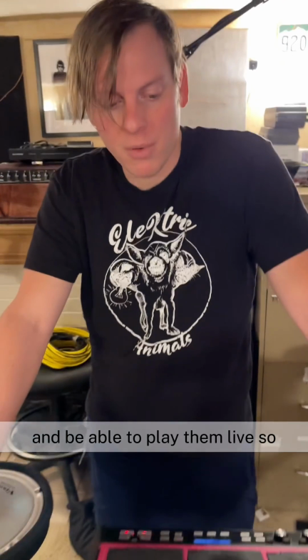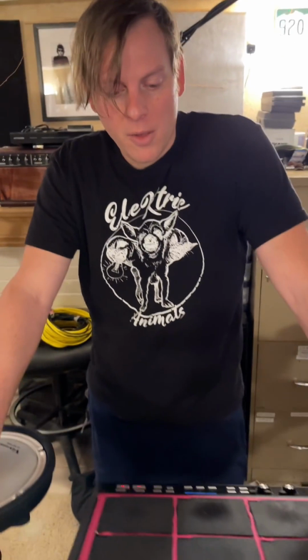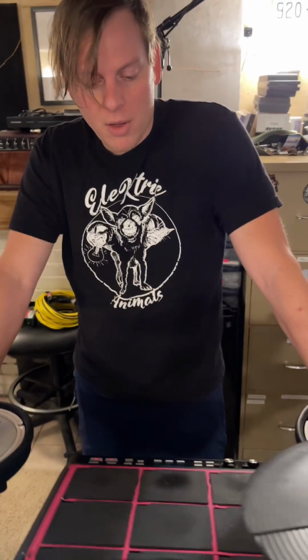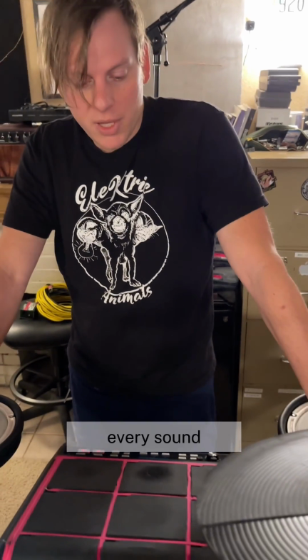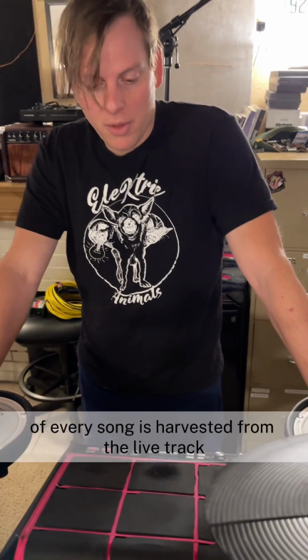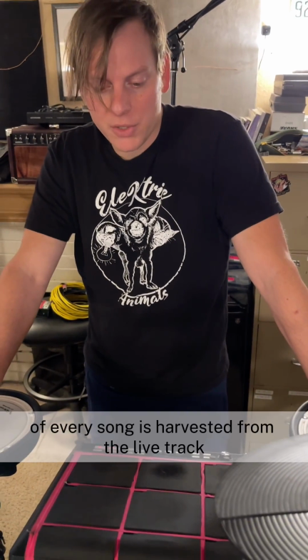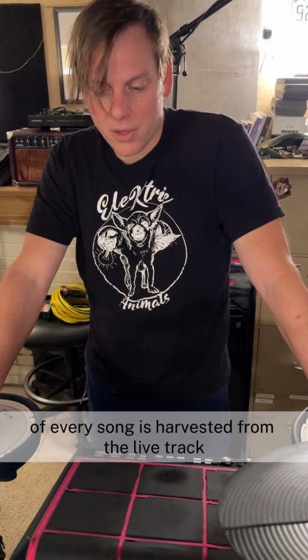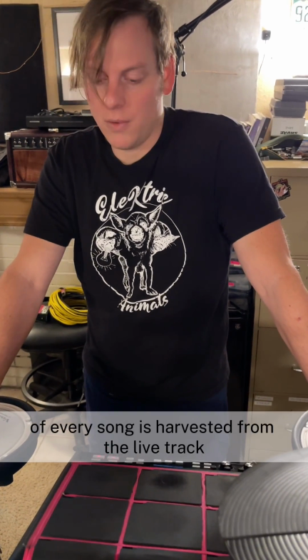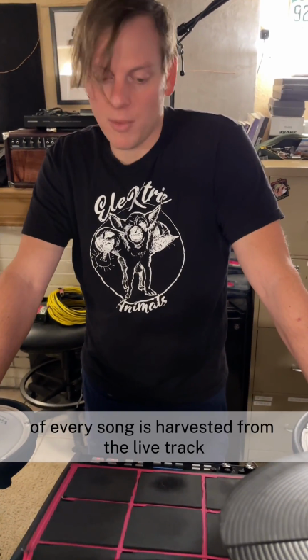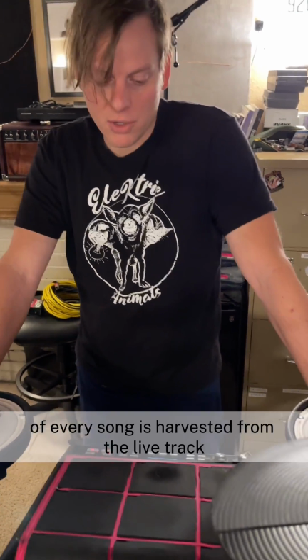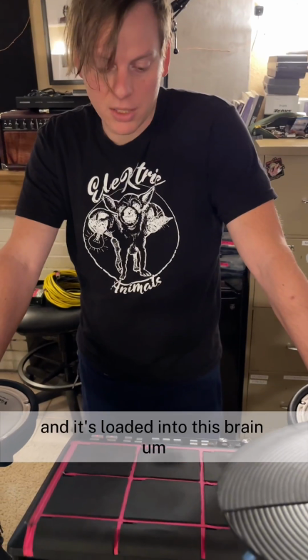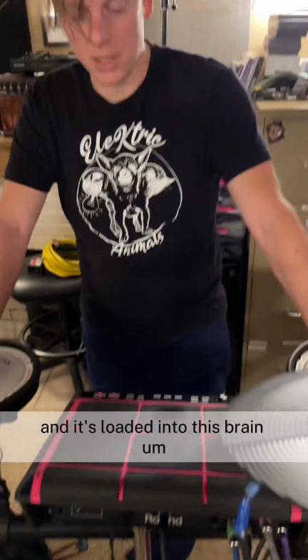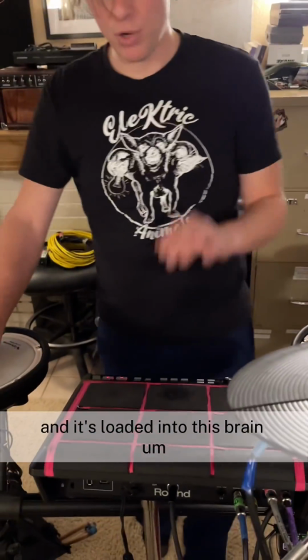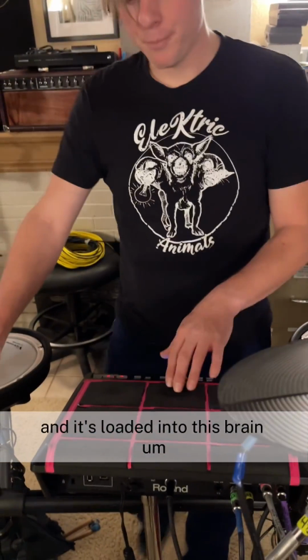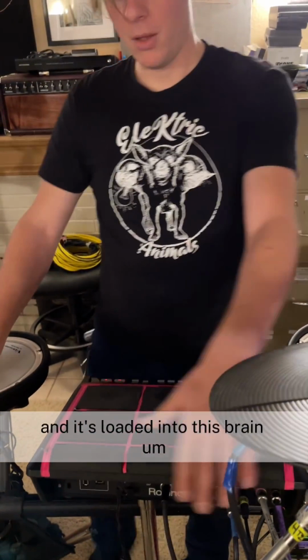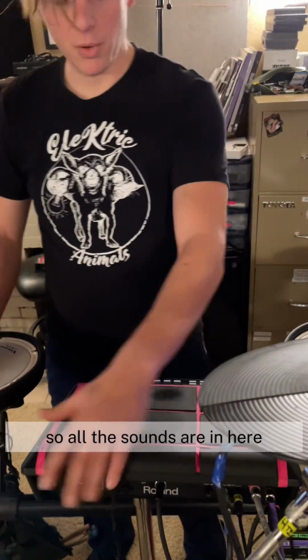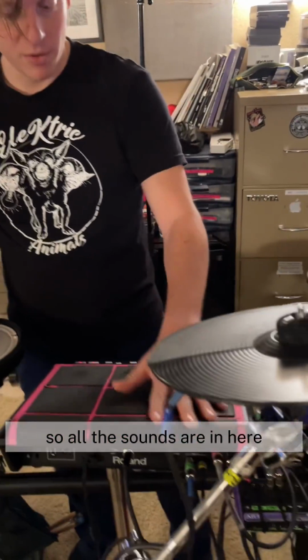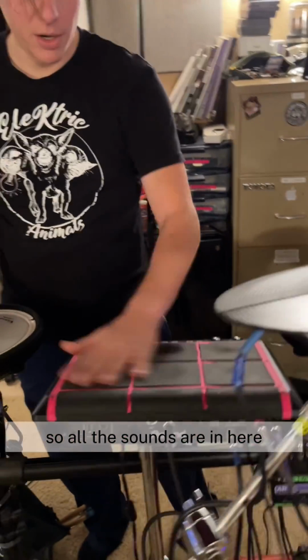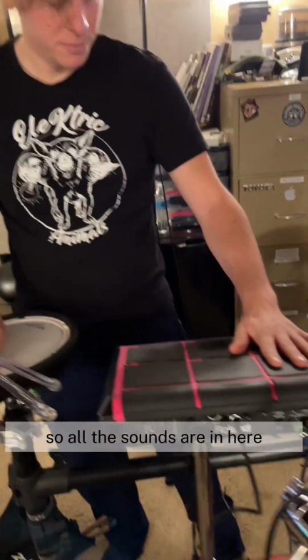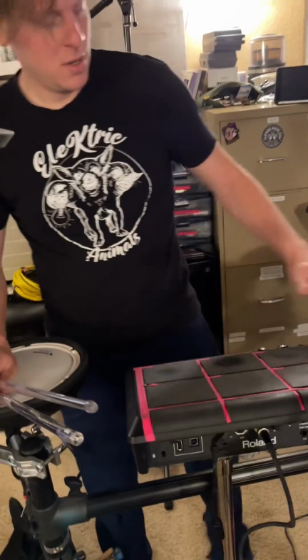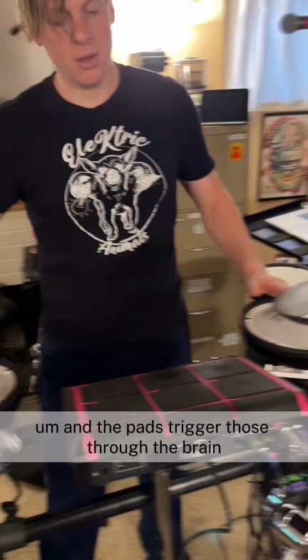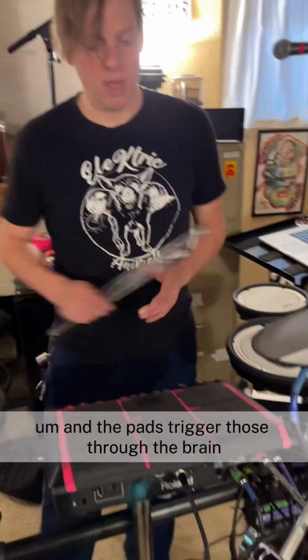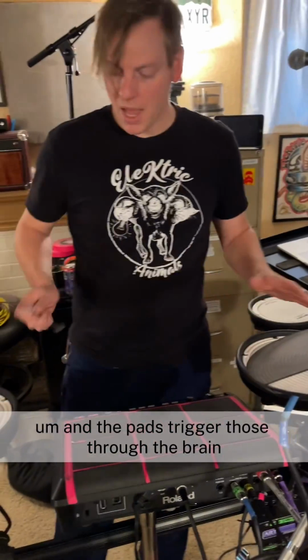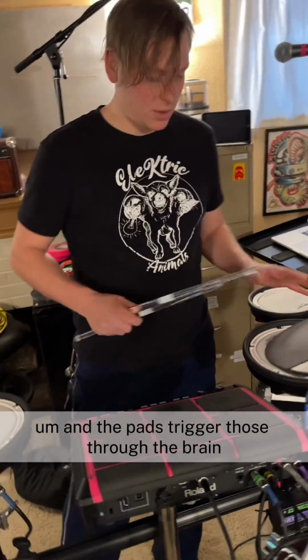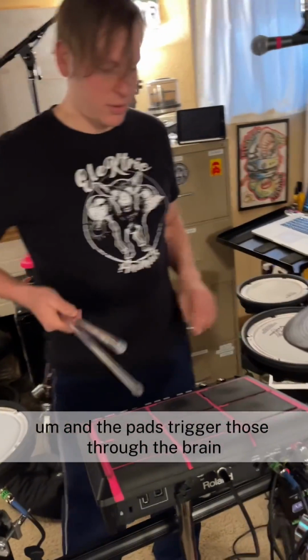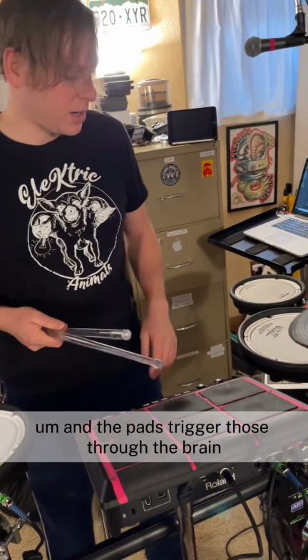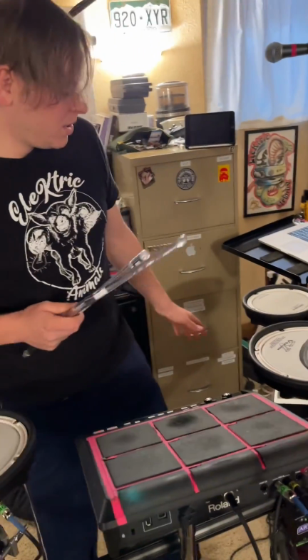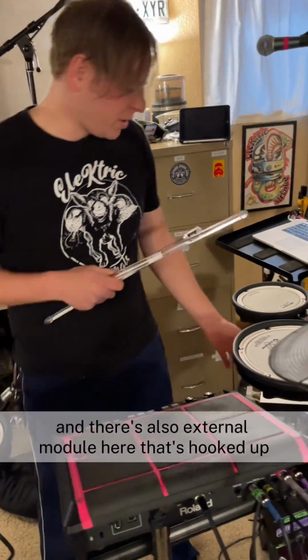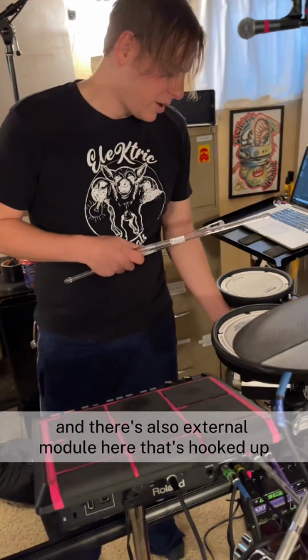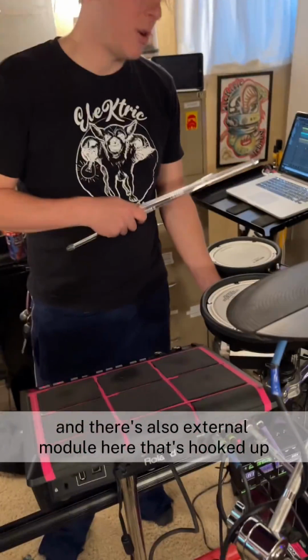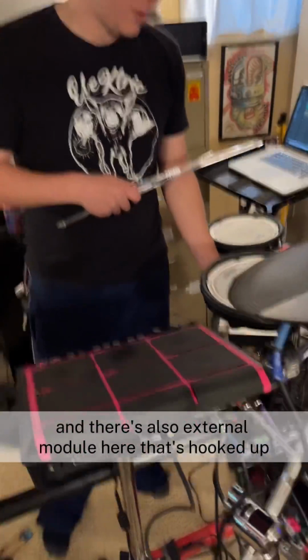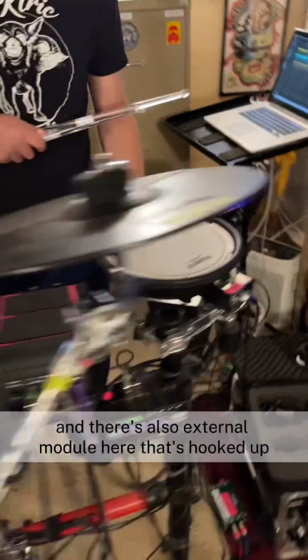So every sound of every song is harvested from the live track and it's loaded into this brain, so all the sounds are in here and the pads trigger those through the brain. There's also an external module here that's hooked up.